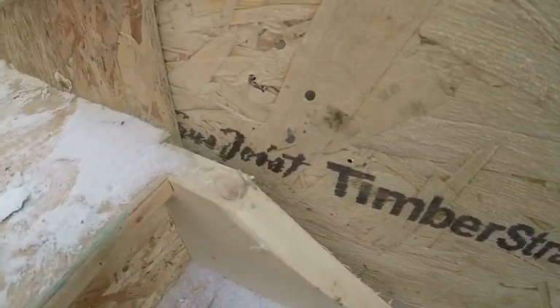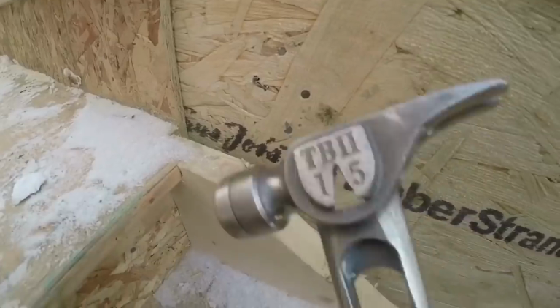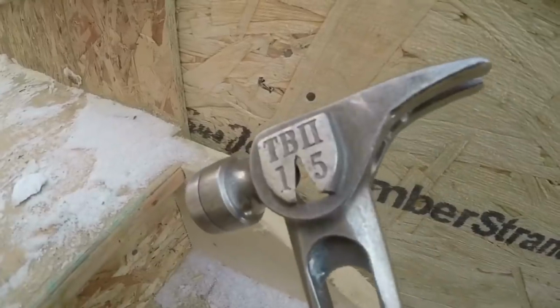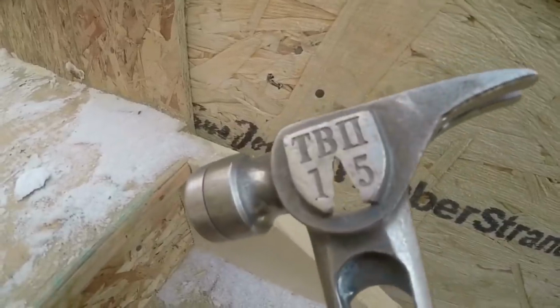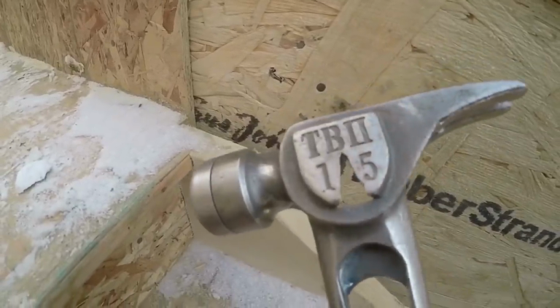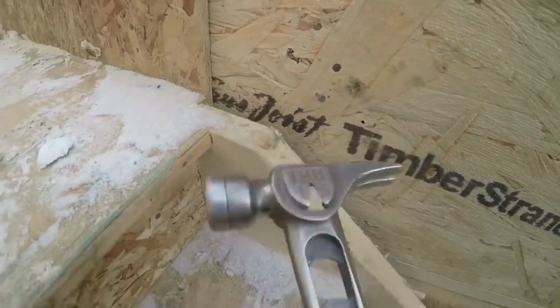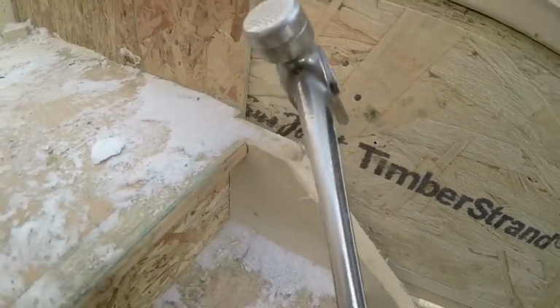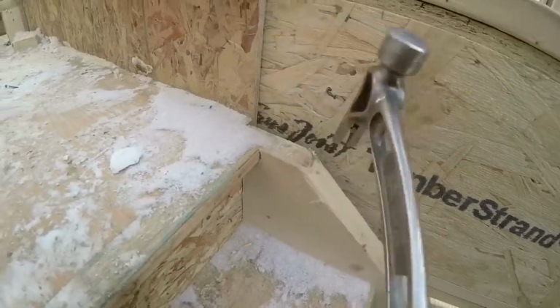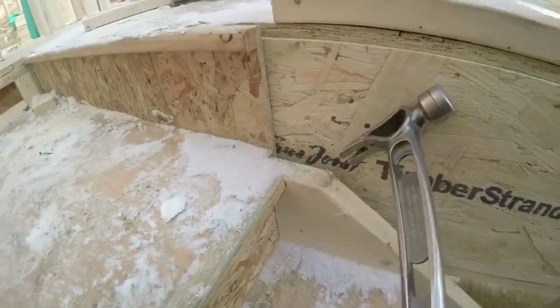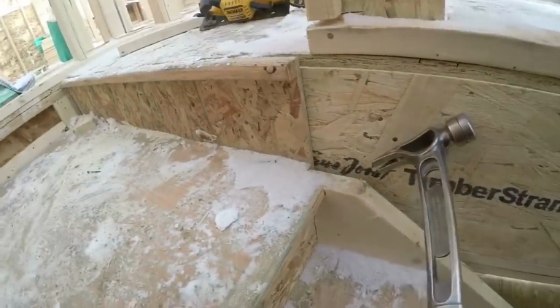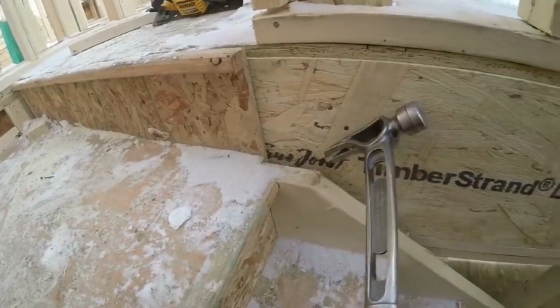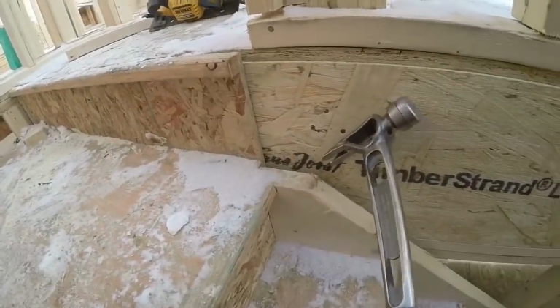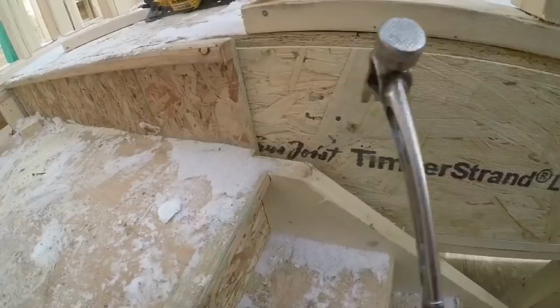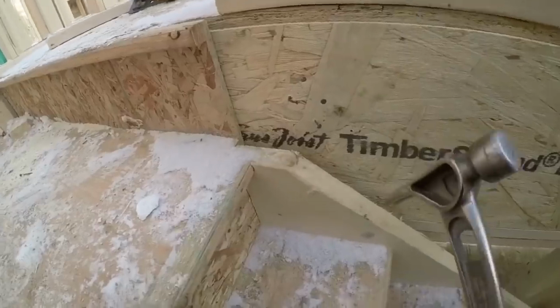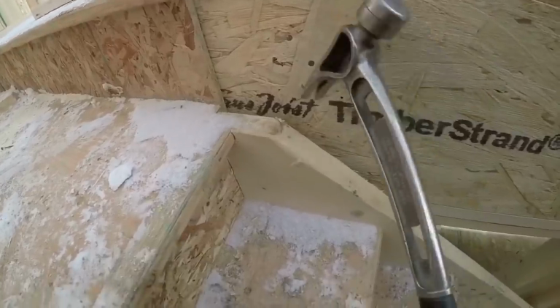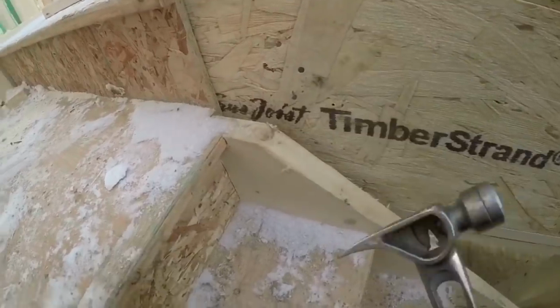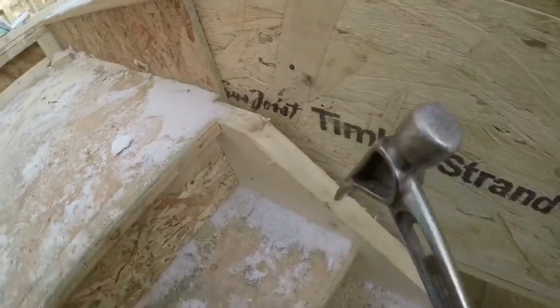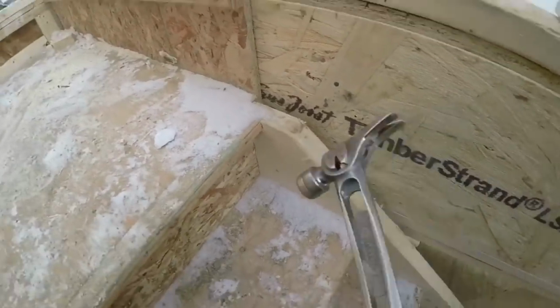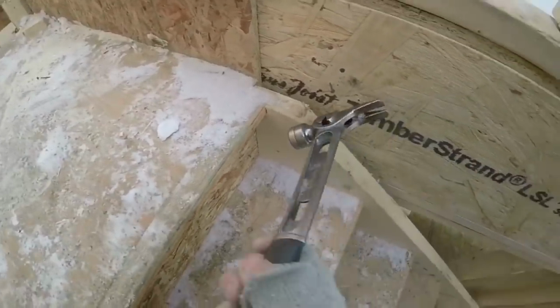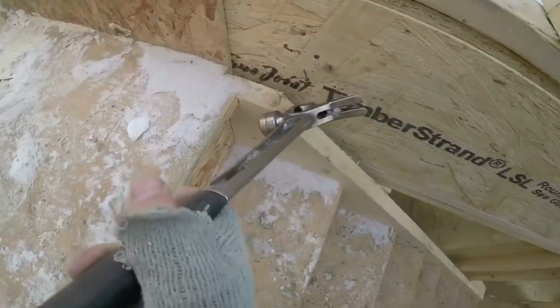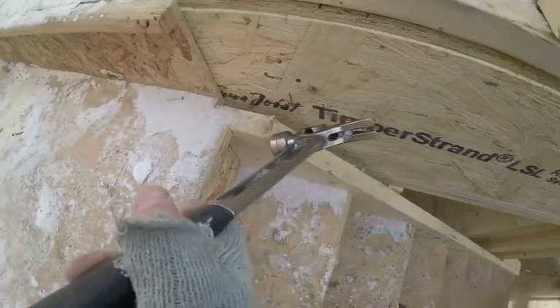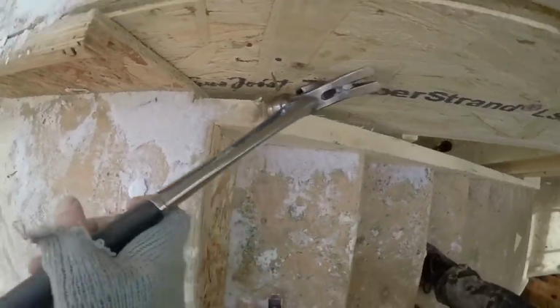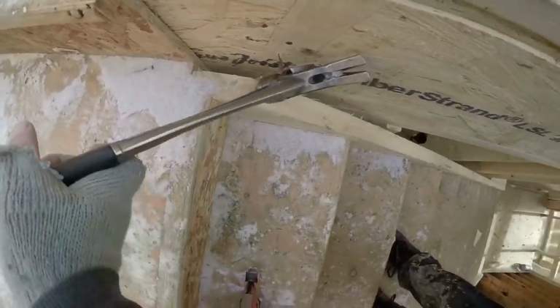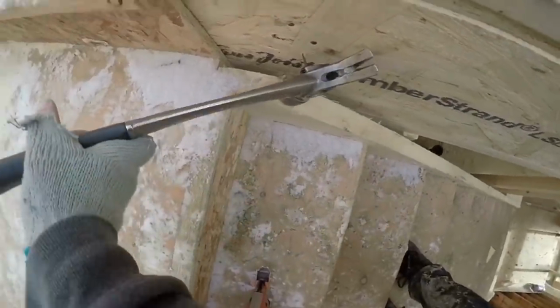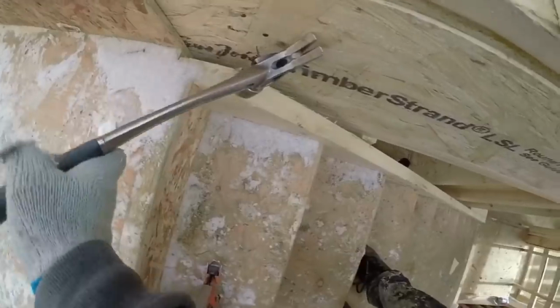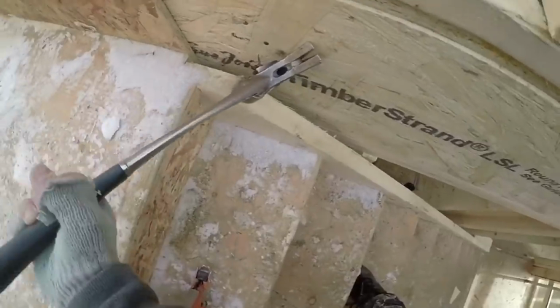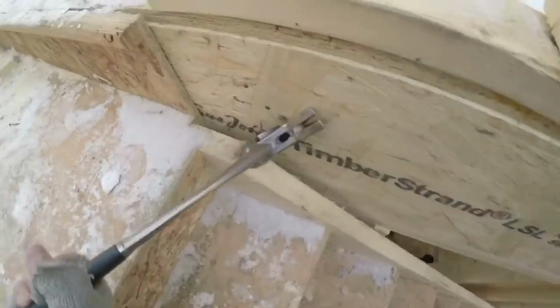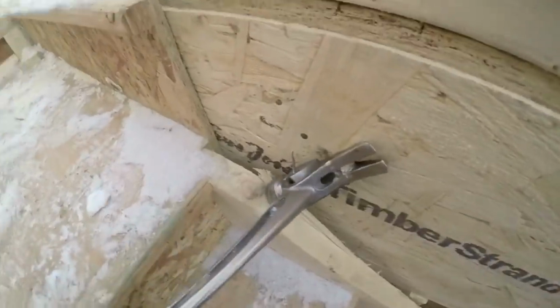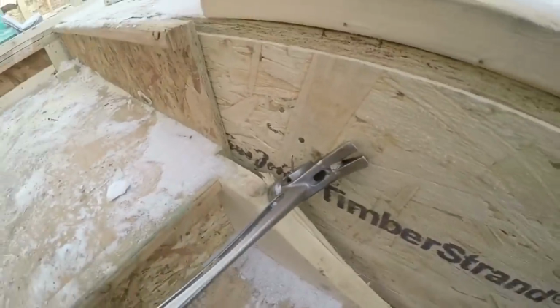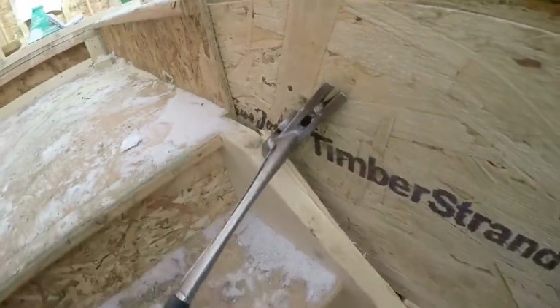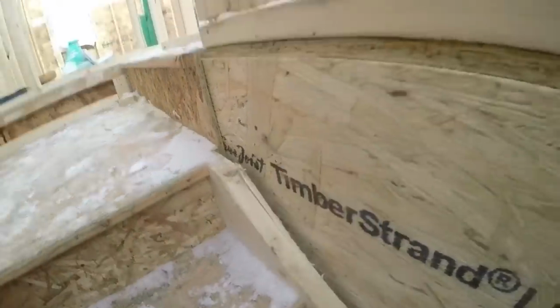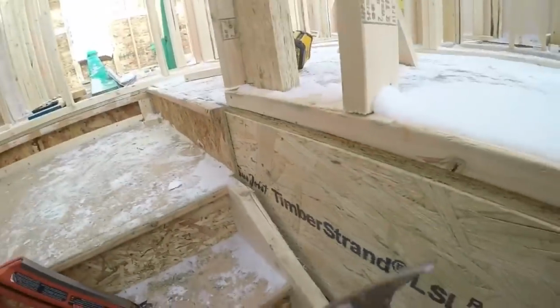I'll show you how good this side puller works. If you just hook on like this, you'll pry and you'll never get that out and the head will just break off. But with this side puller, you hook it on there and it just rips it right out. No problem.